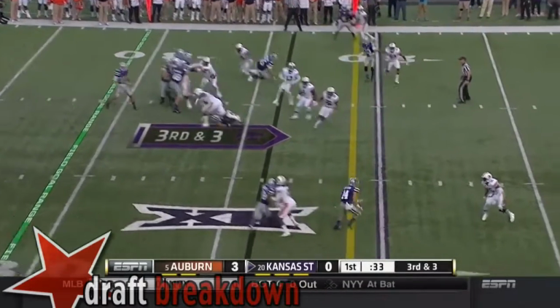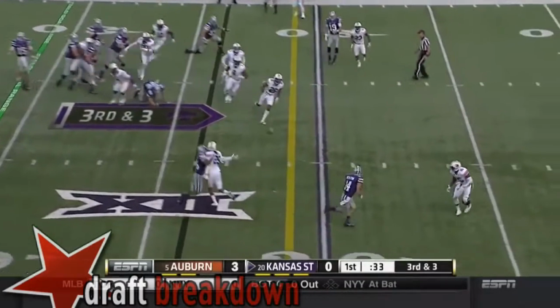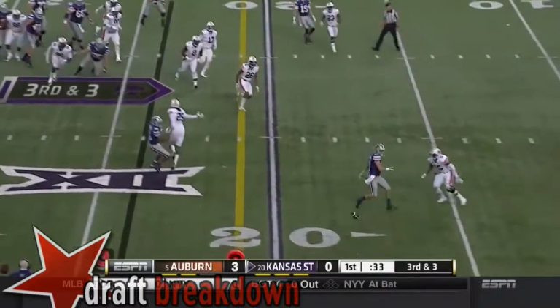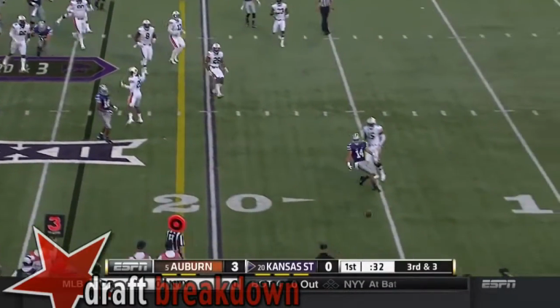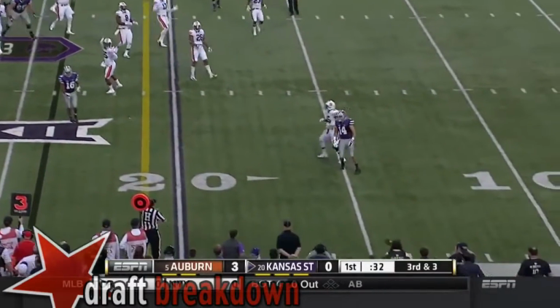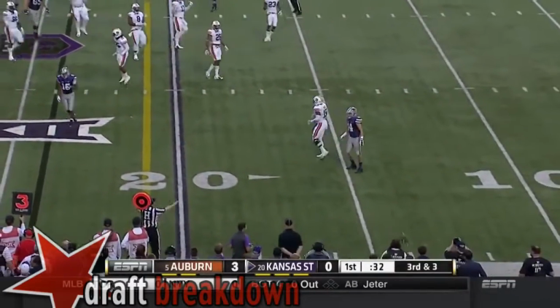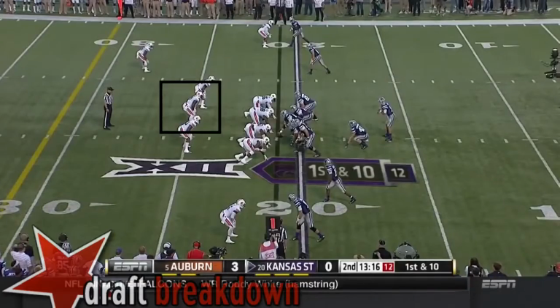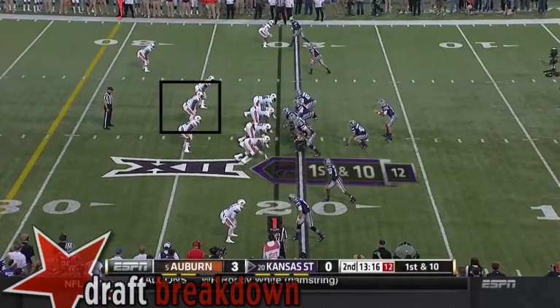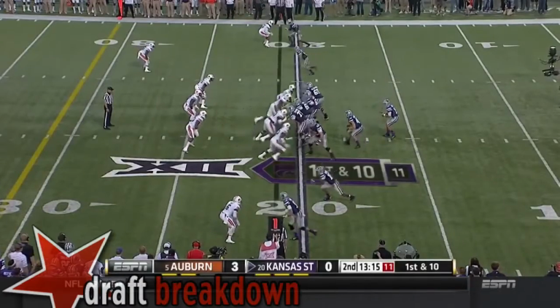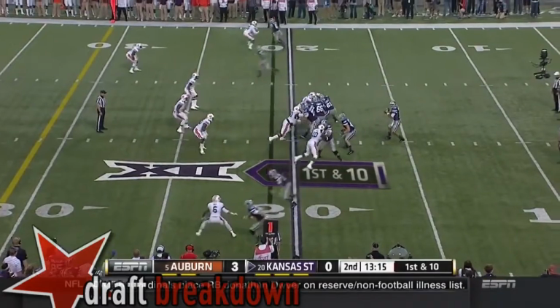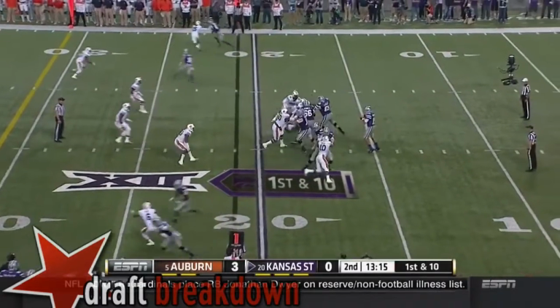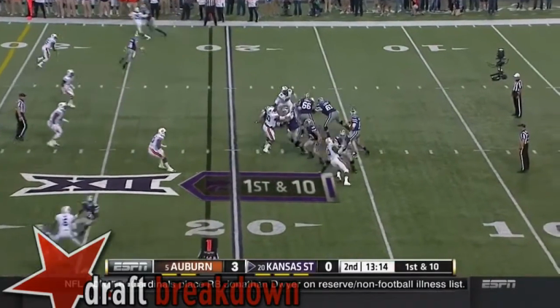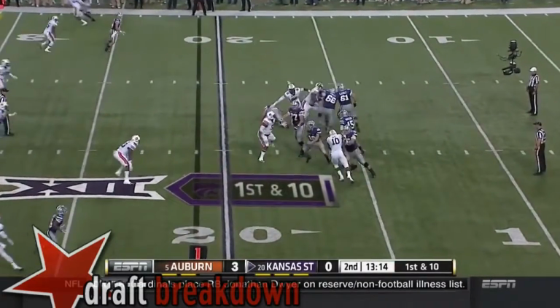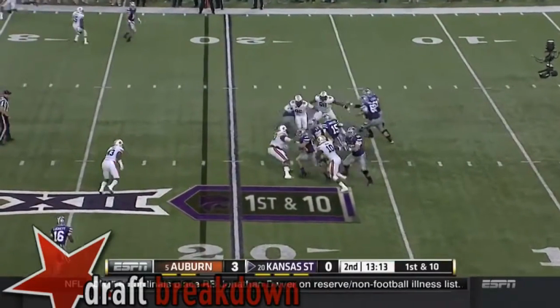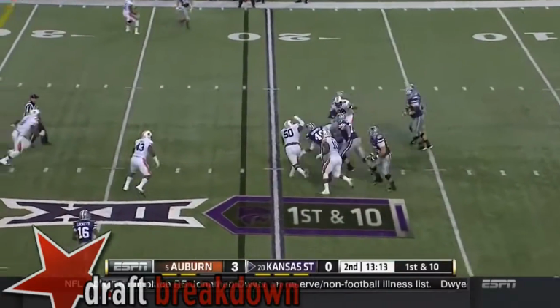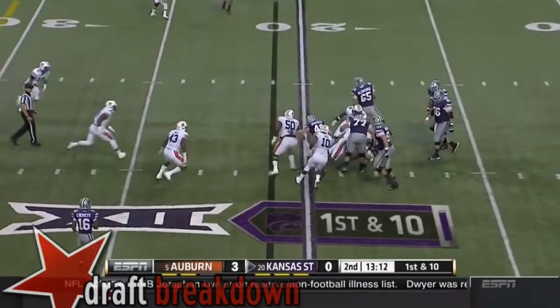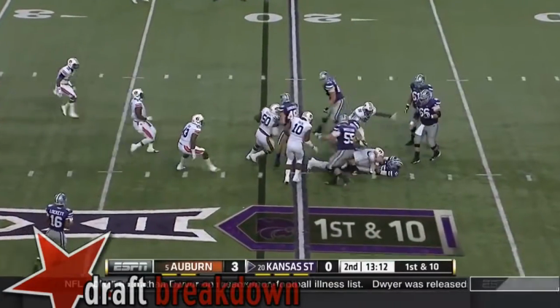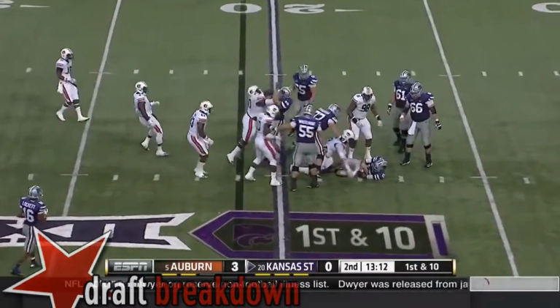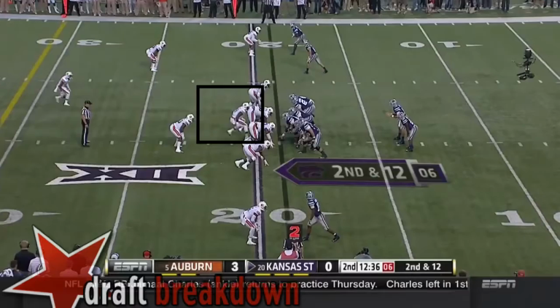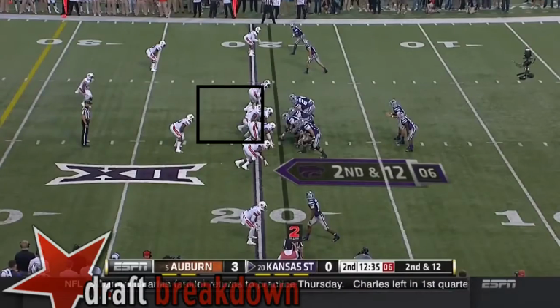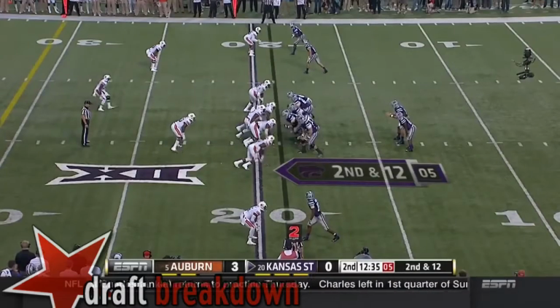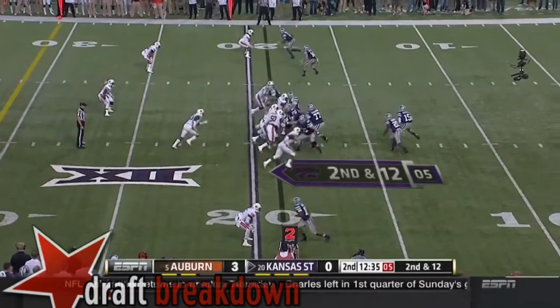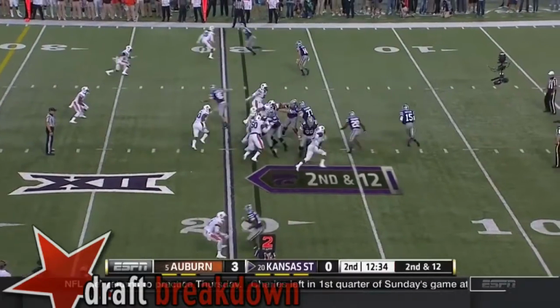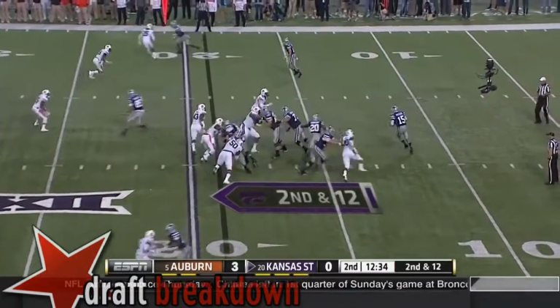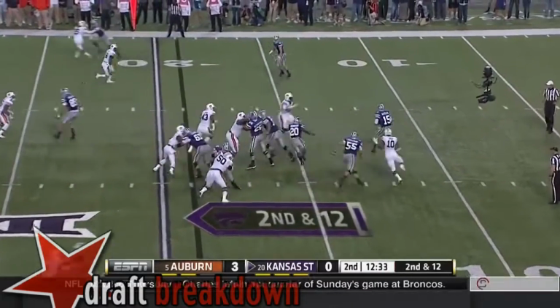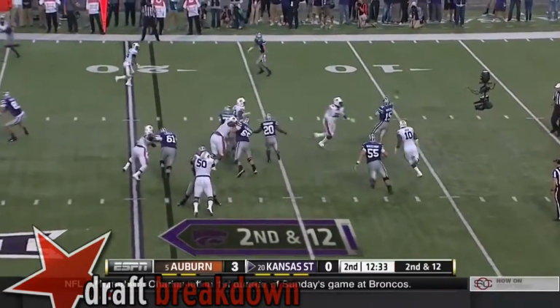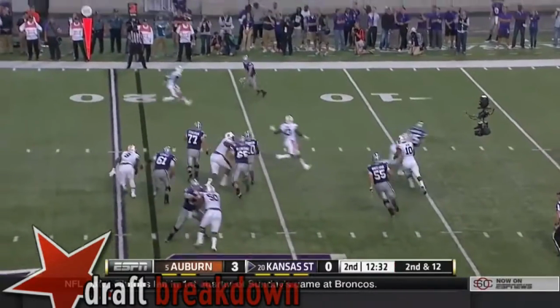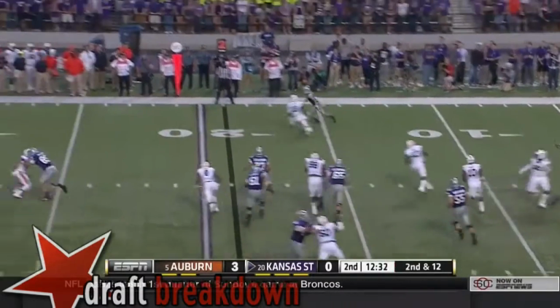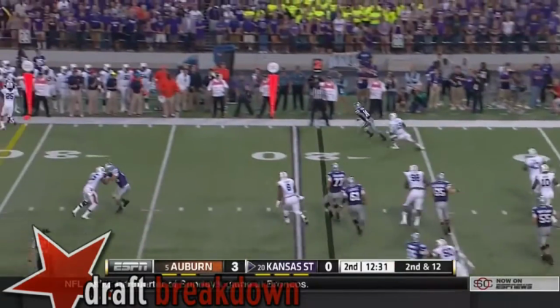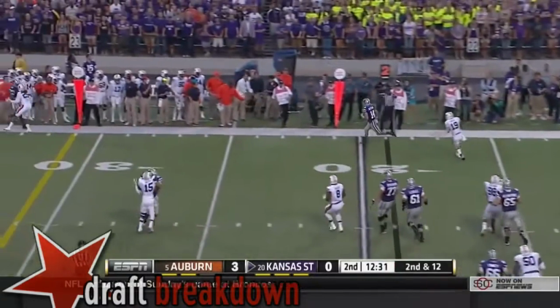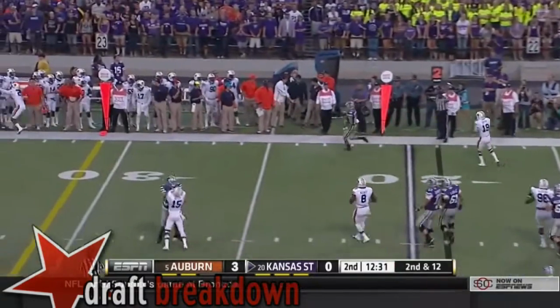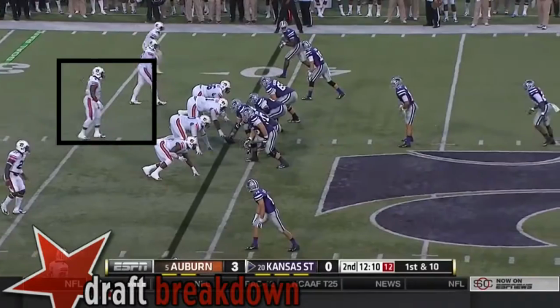Waters instead throws and completes it for four. Waters going to work, and he gets hit hard. Waters on second and 12, throws it away.